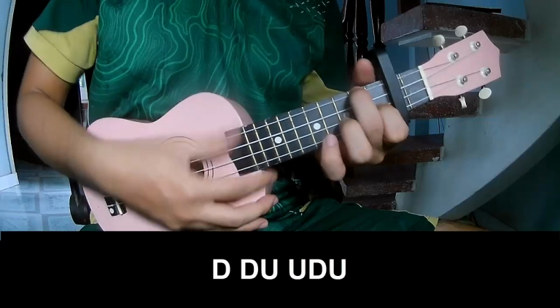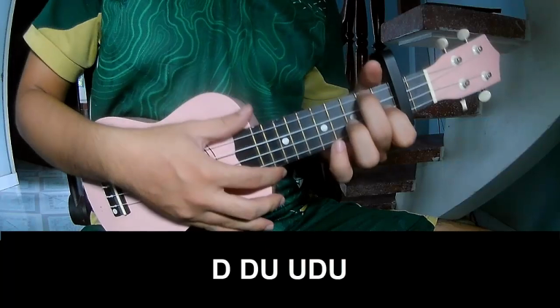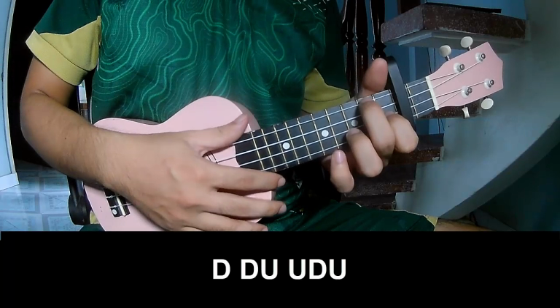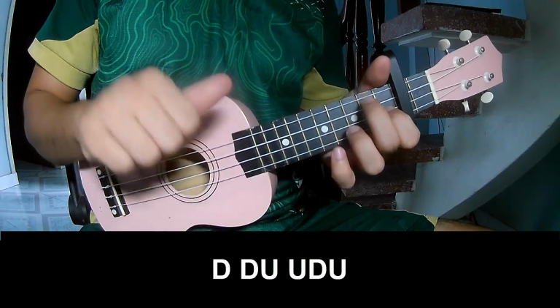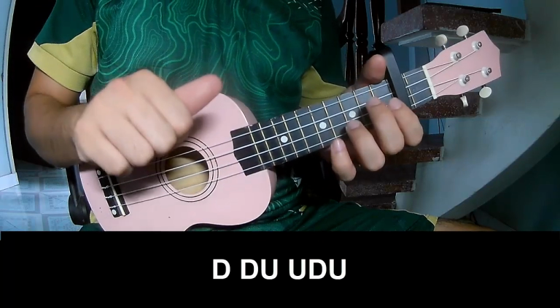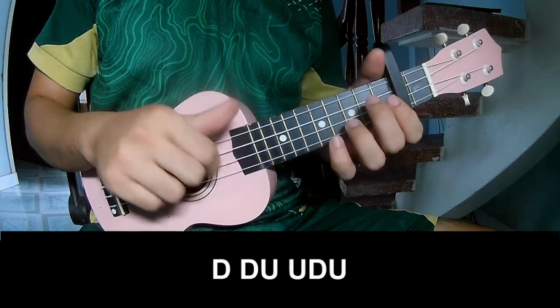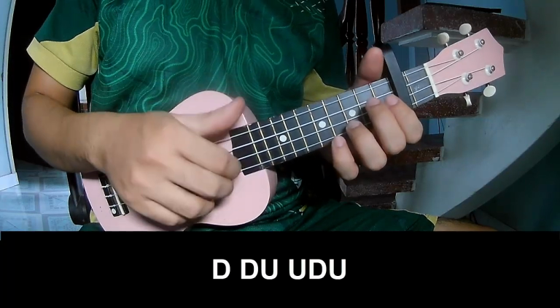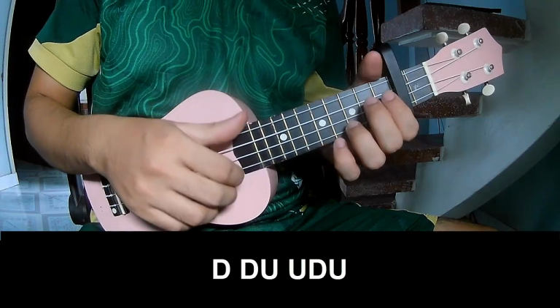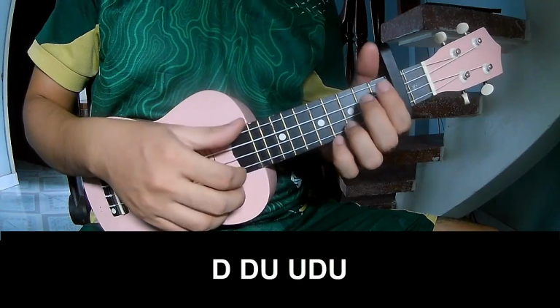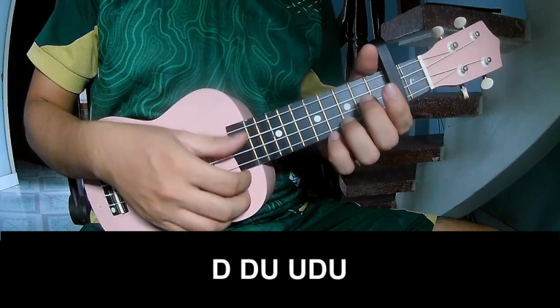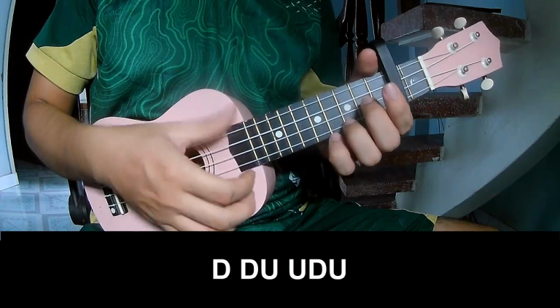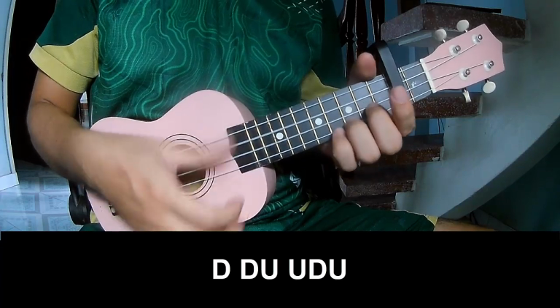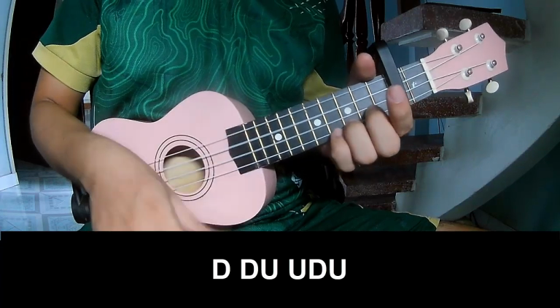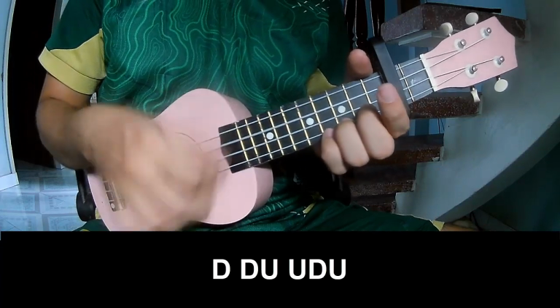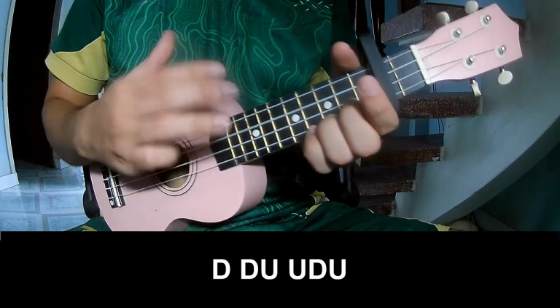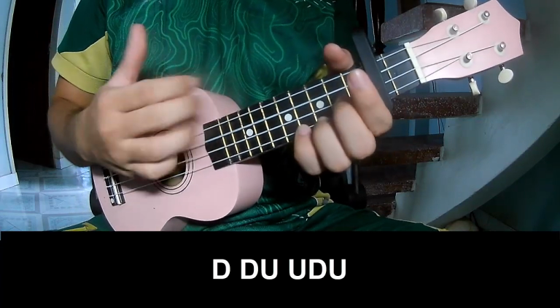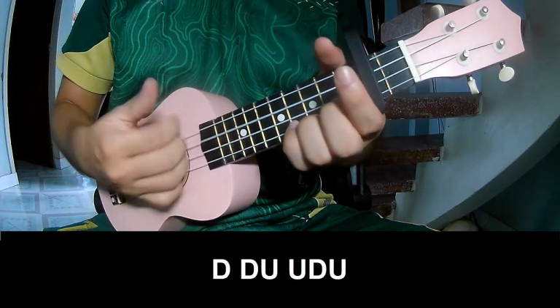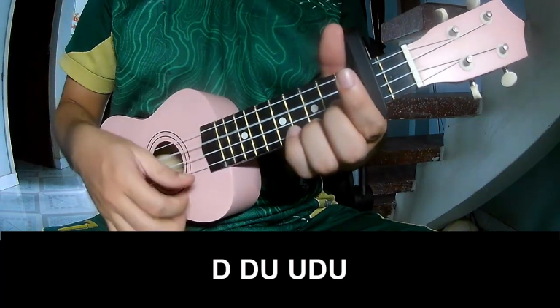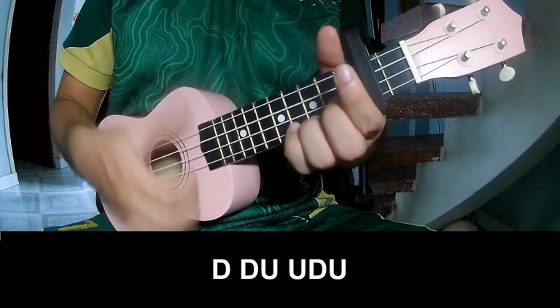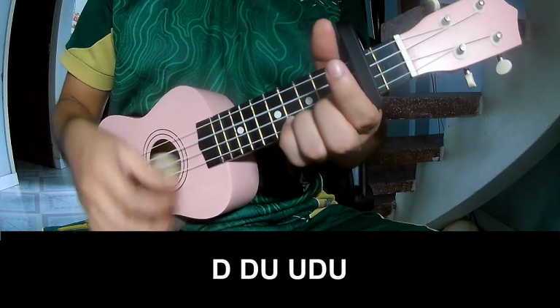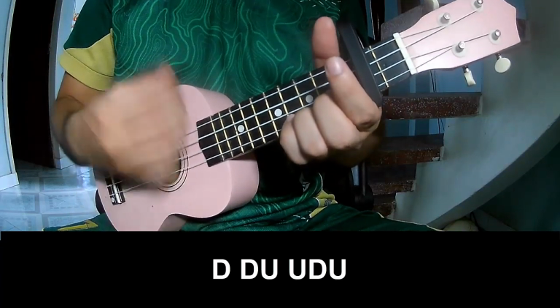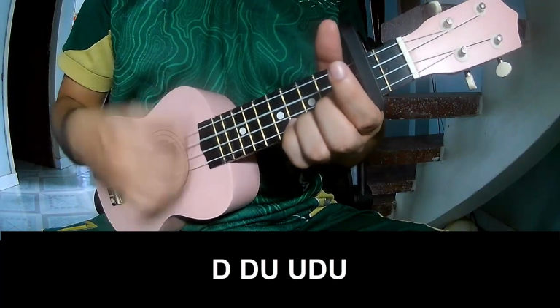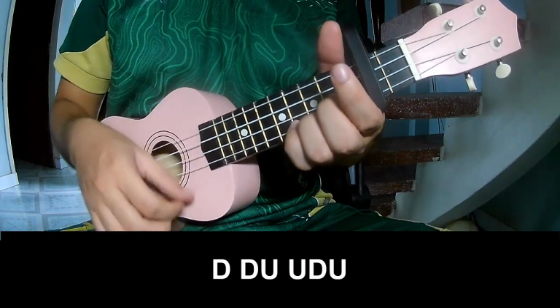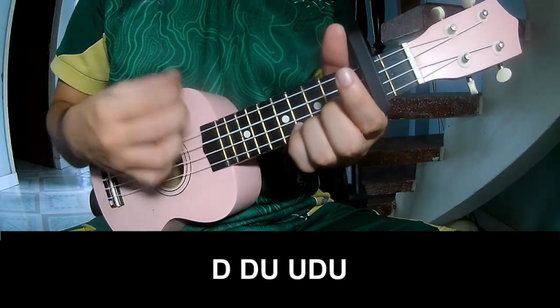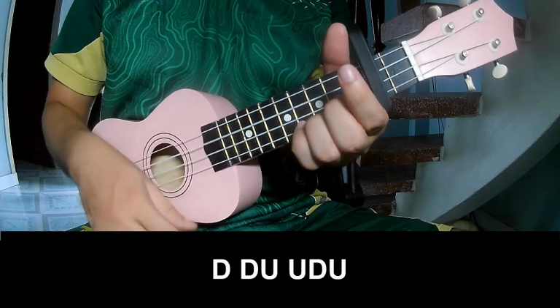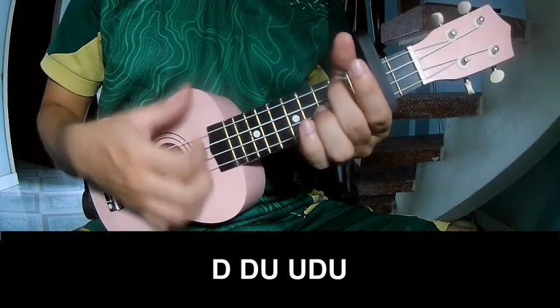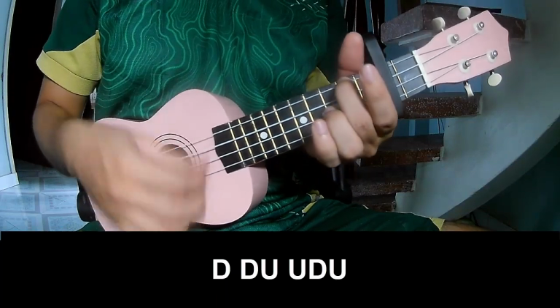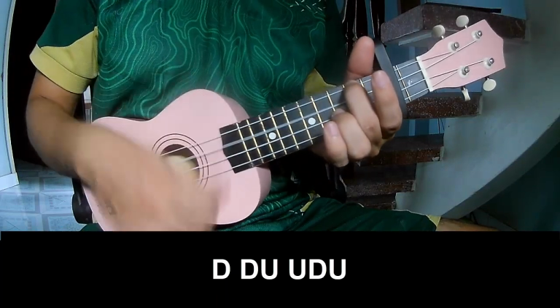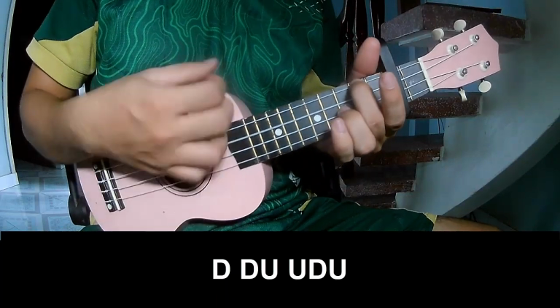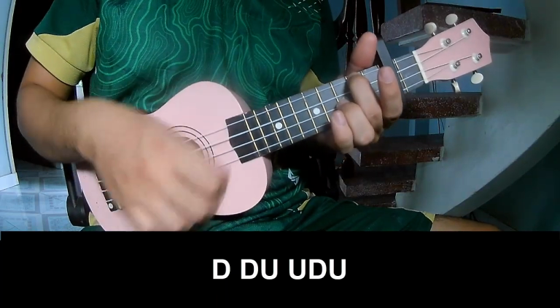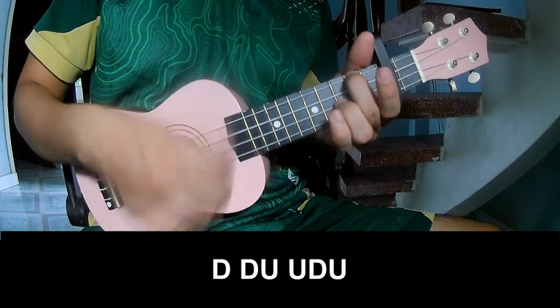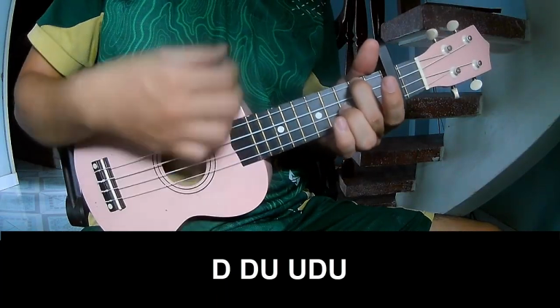The verse strumming pattern should play down, down, up, up, down, down, down, down, up, down, down, down, up, down, down, down, down, up, down, down.